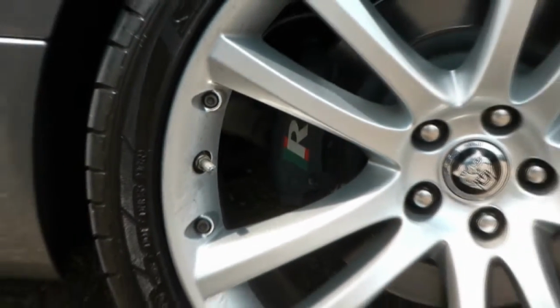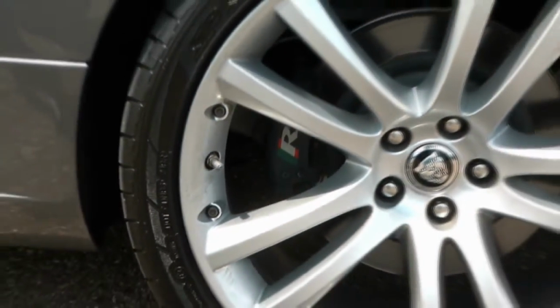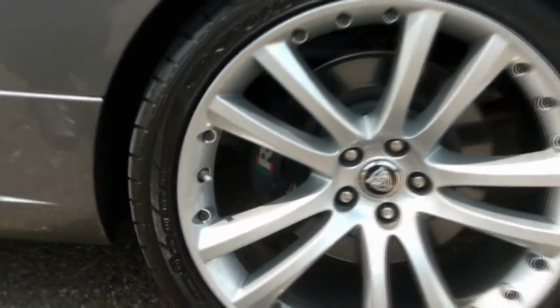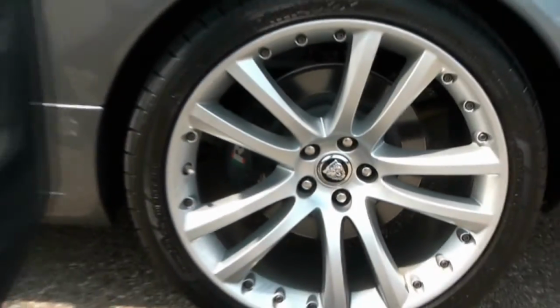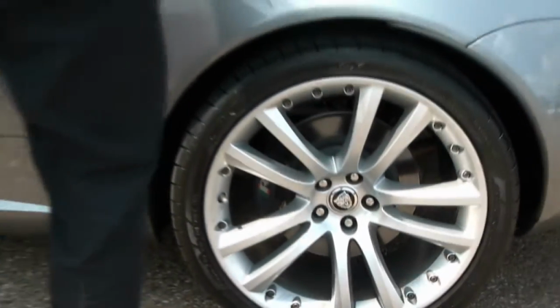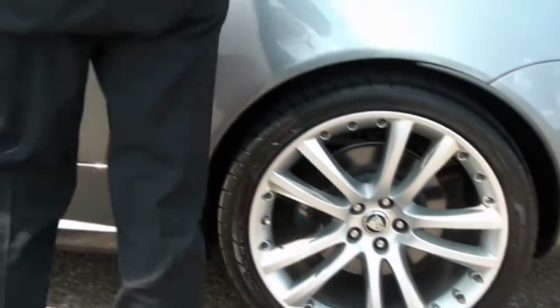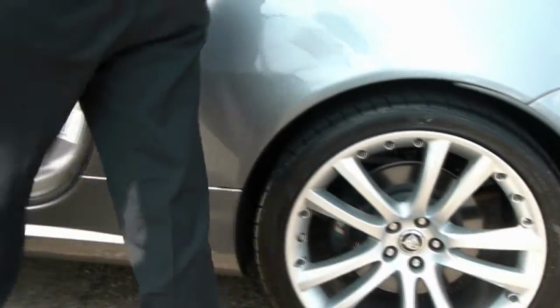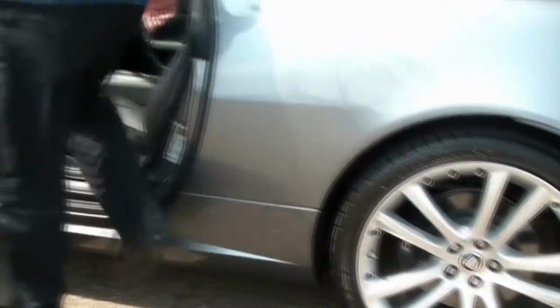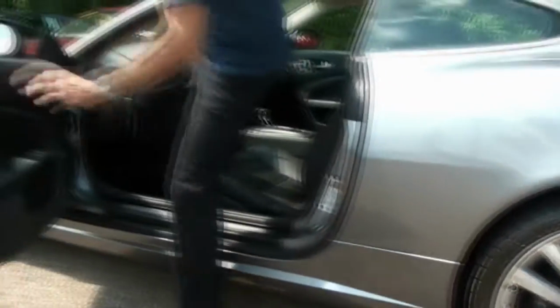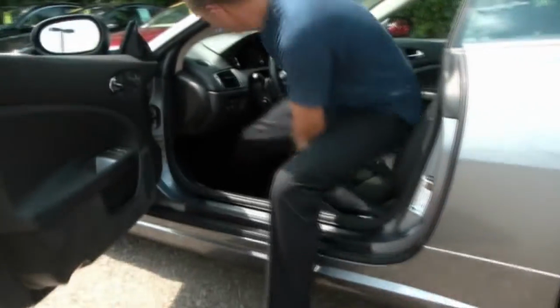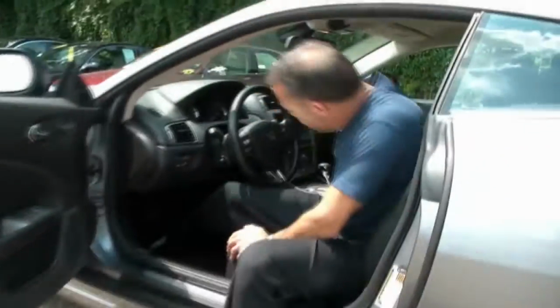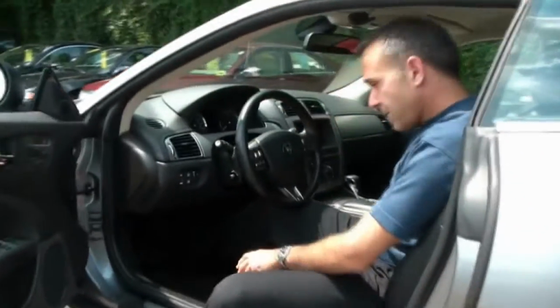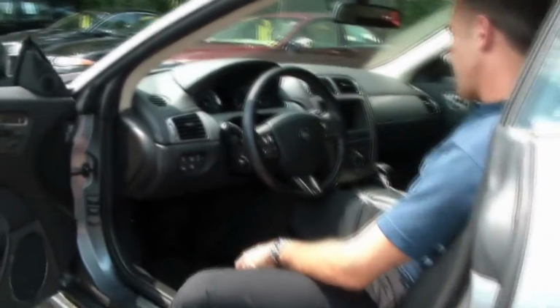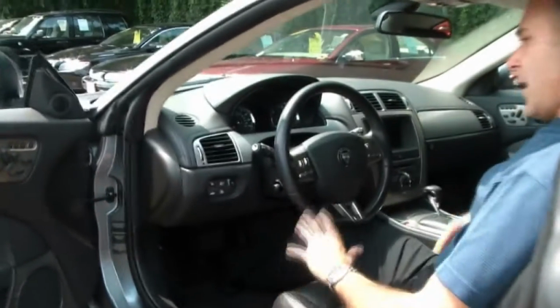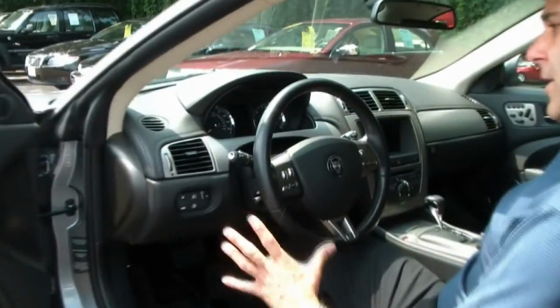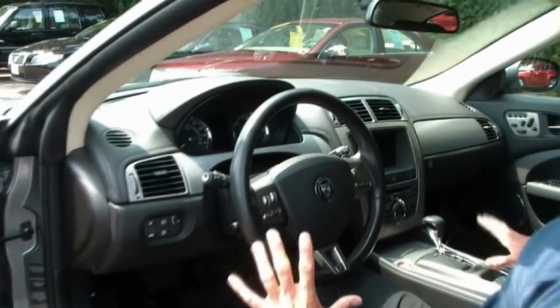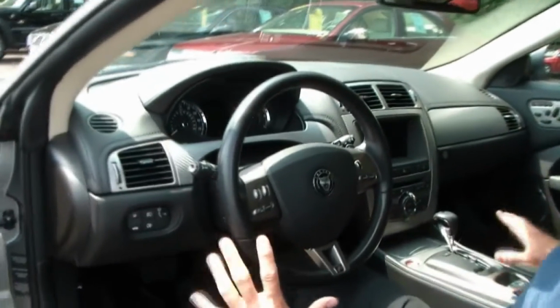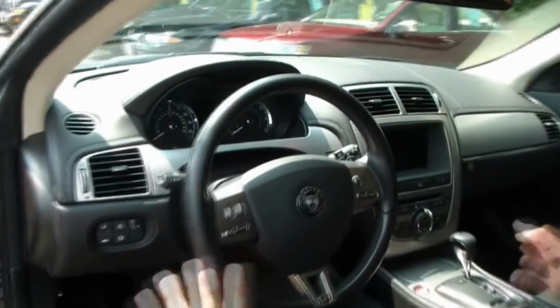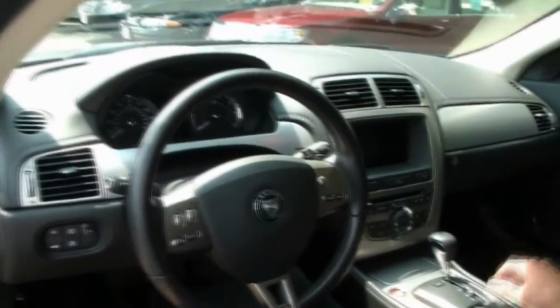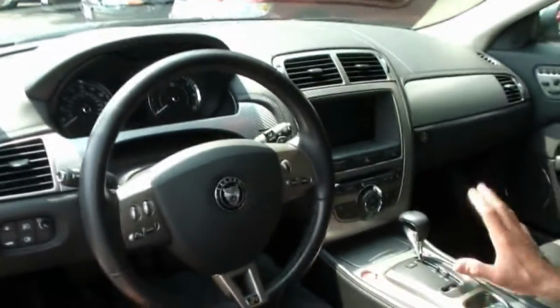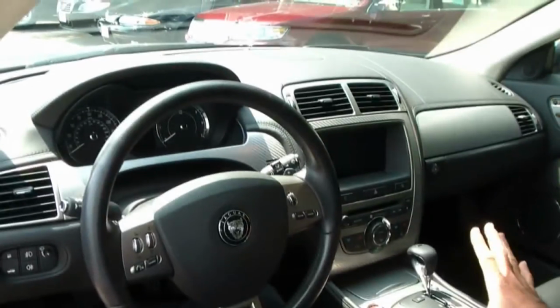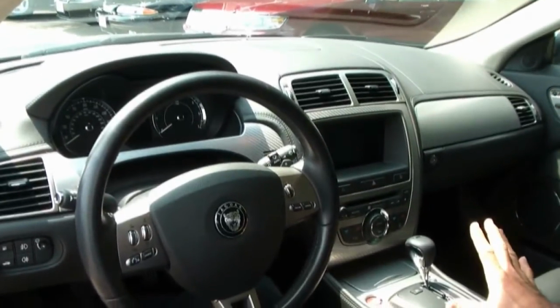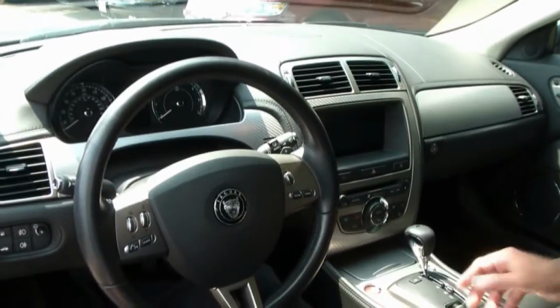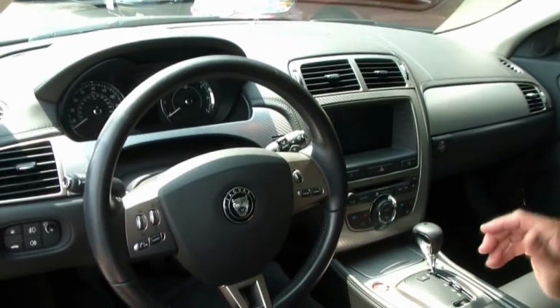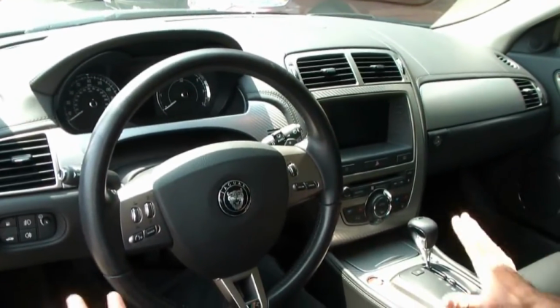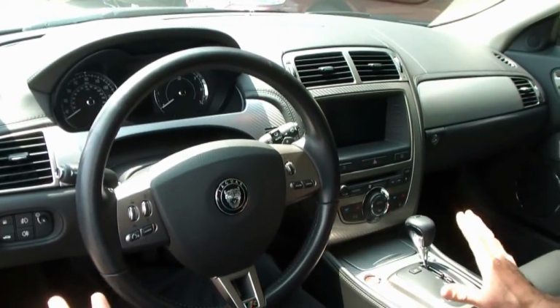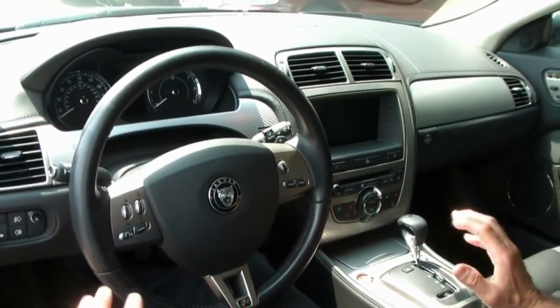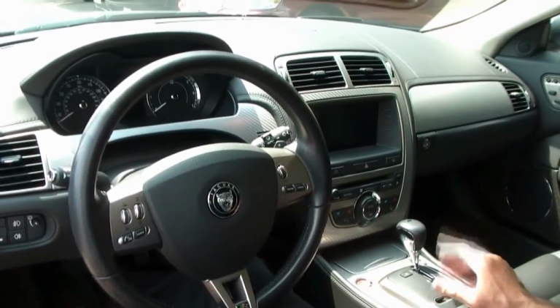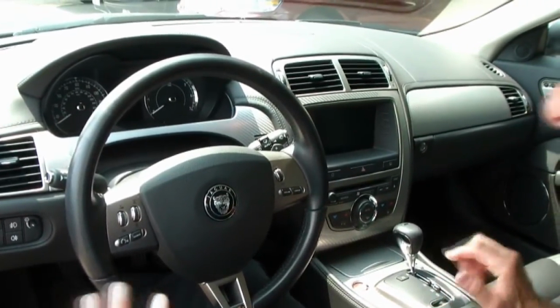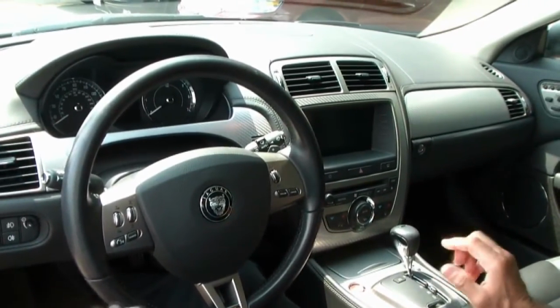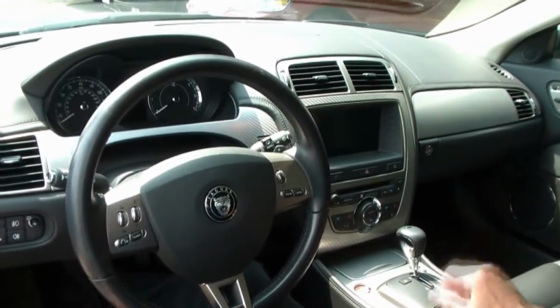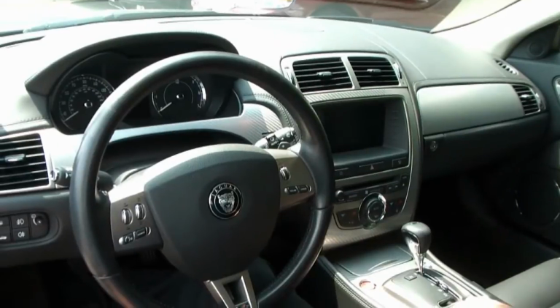Let's take a peek inside. As you can see, this one has the aluminum package. I really love the aluminum package — I think it gives the vehicle that sporty look, the kind of look that you want in a sports car.